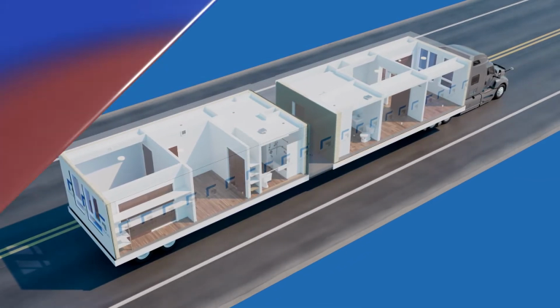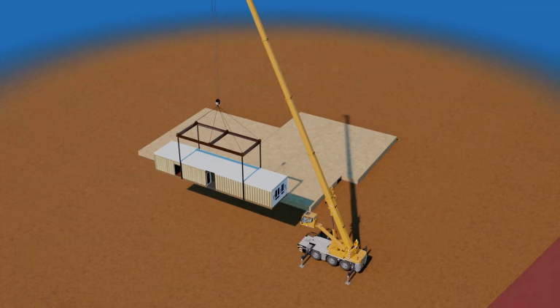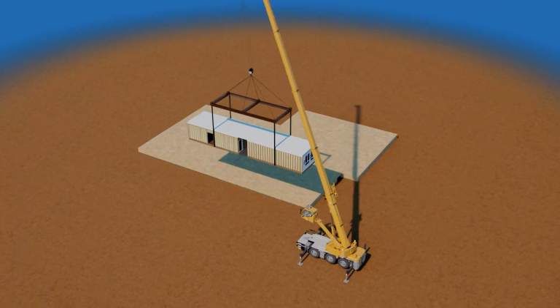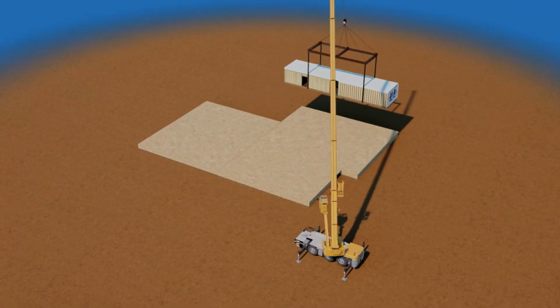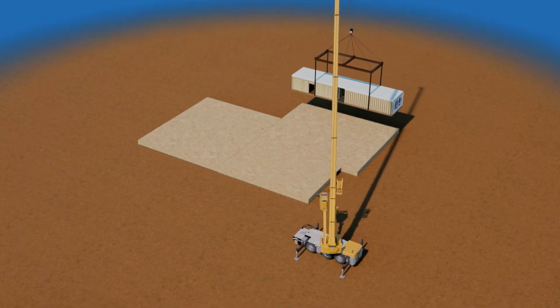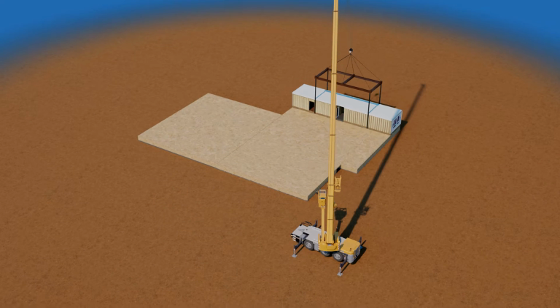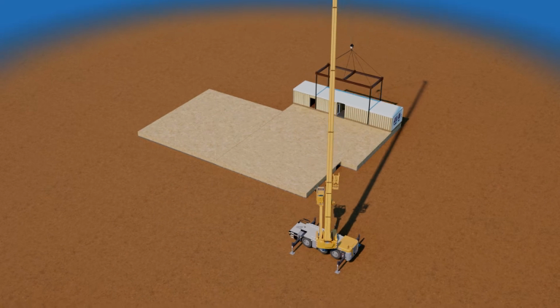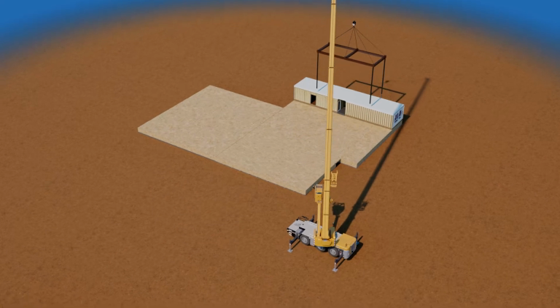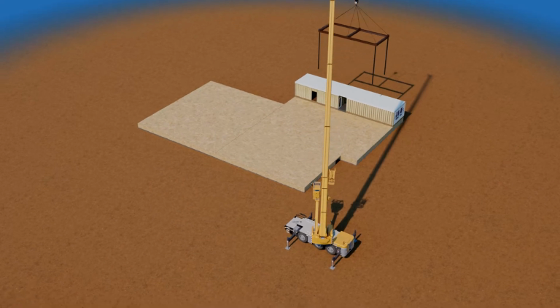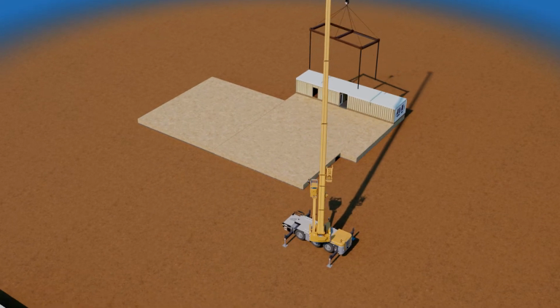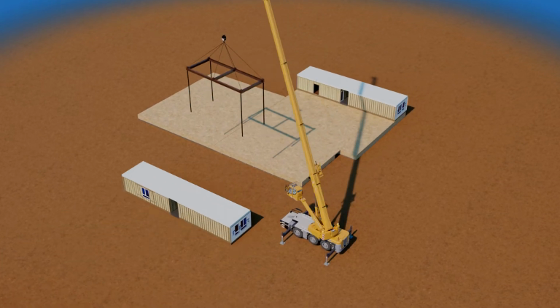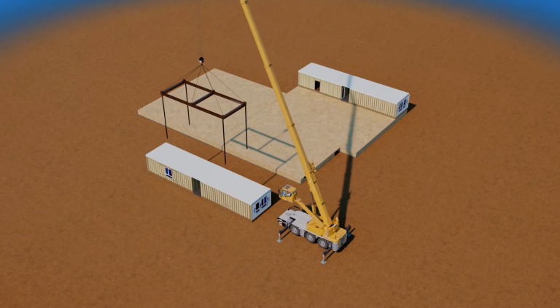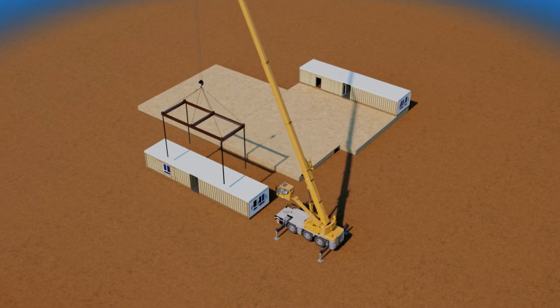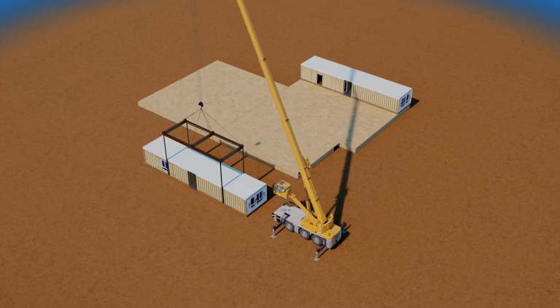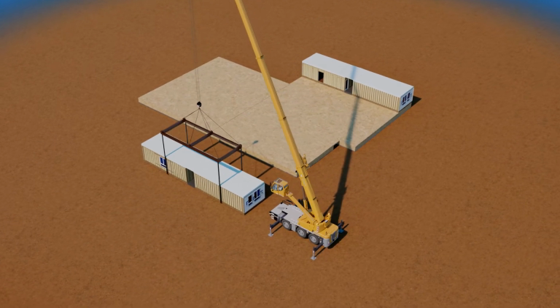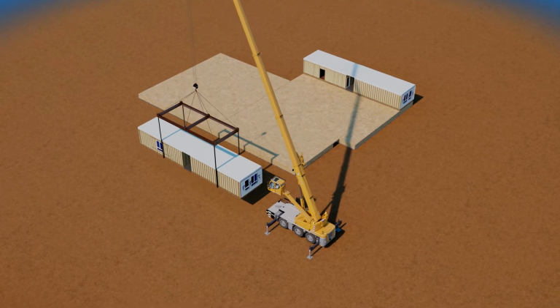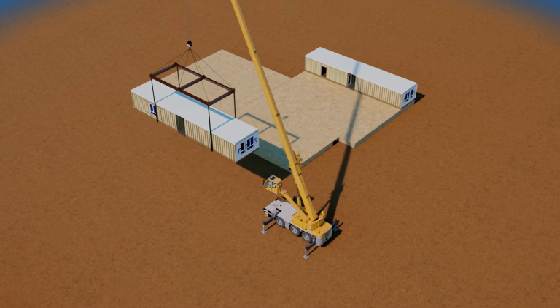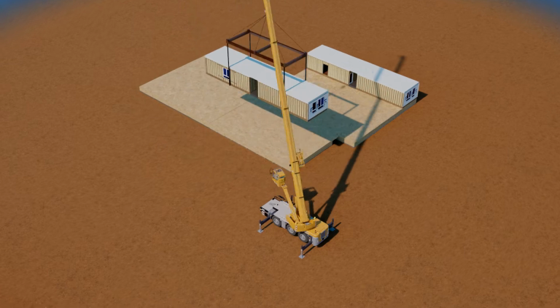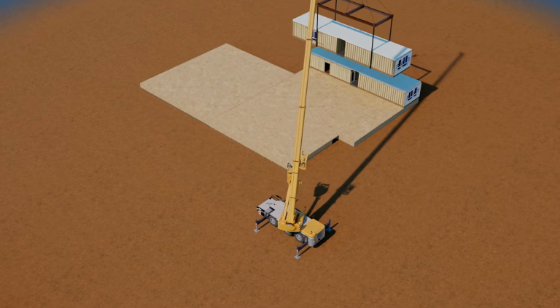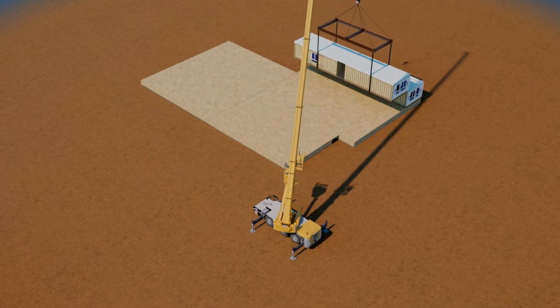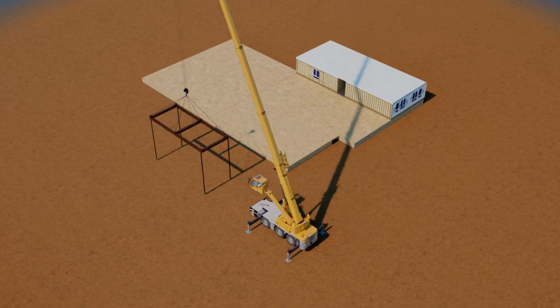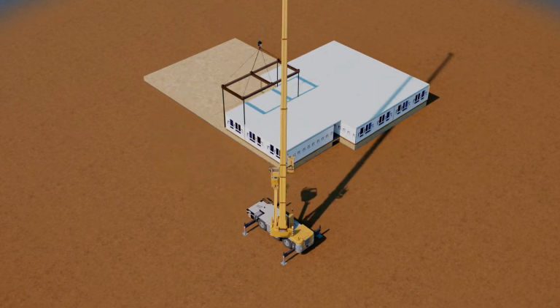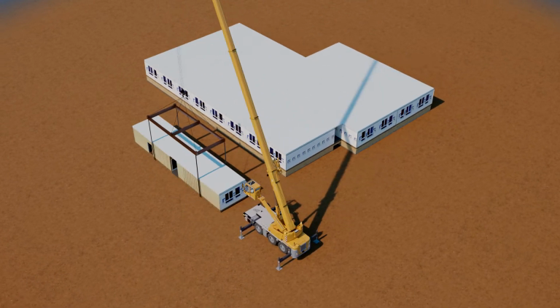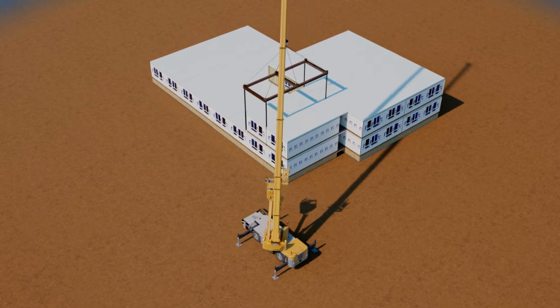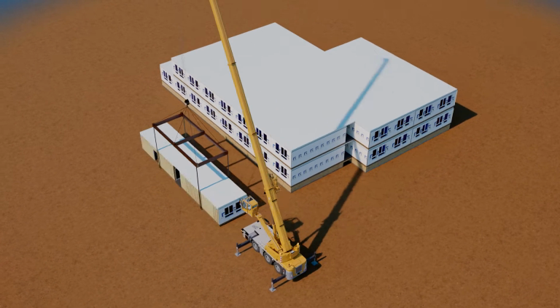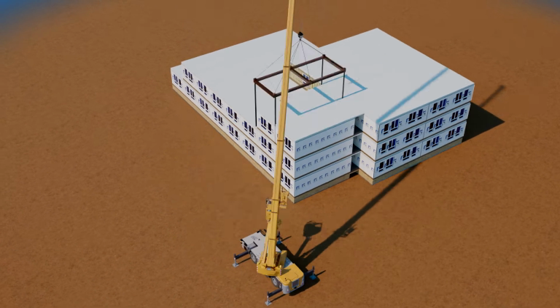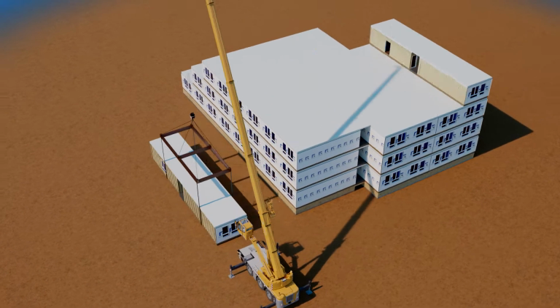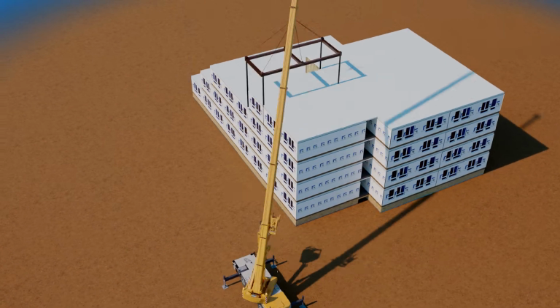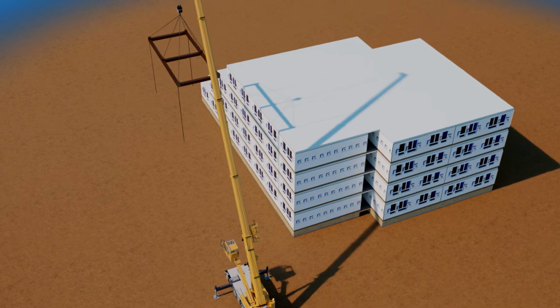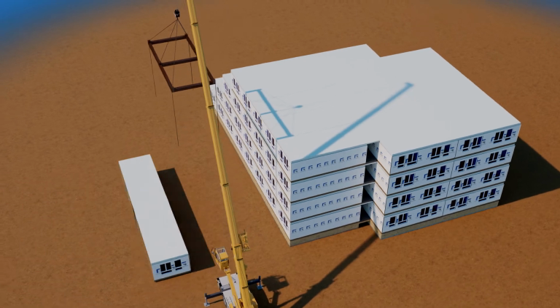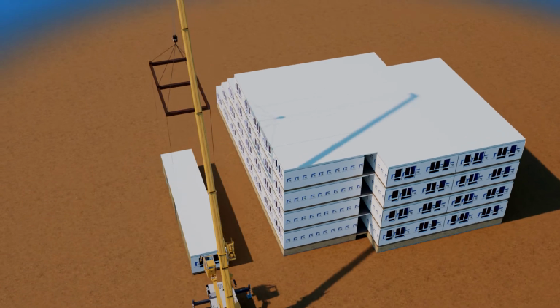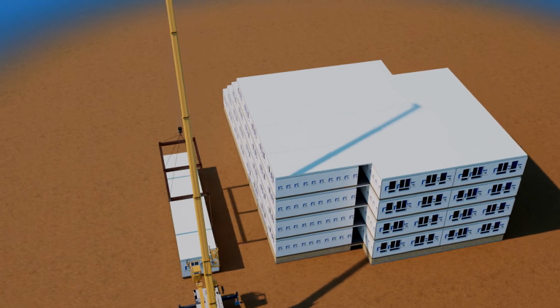Each module is a custom component. They are stacked on top of each other using a crane, fitting together like building blocks. The cranes quickly move them into place, delivering full vertical construction in a matter of days.